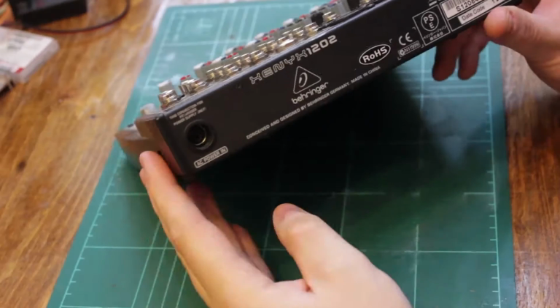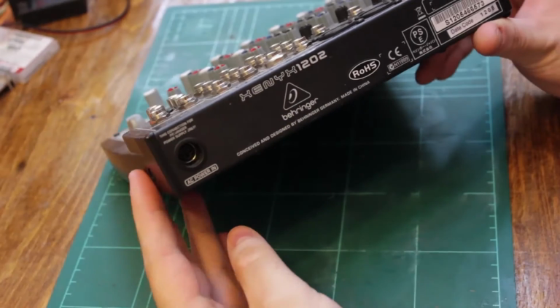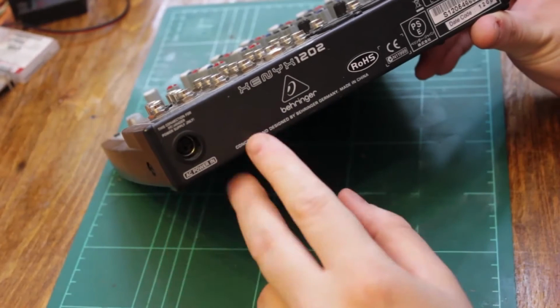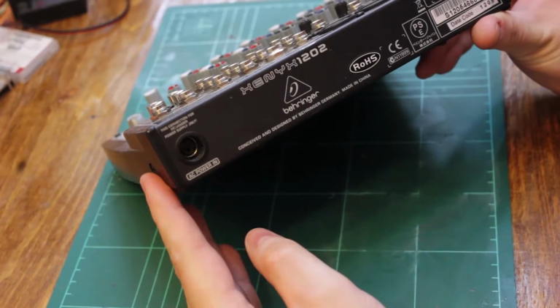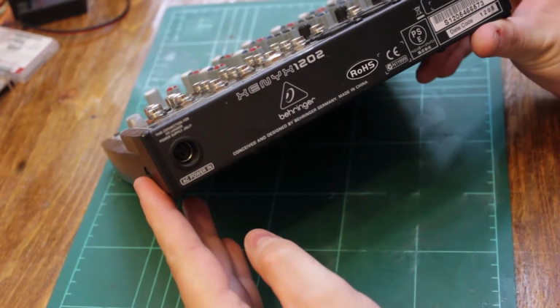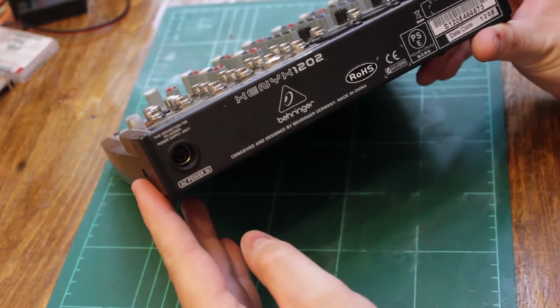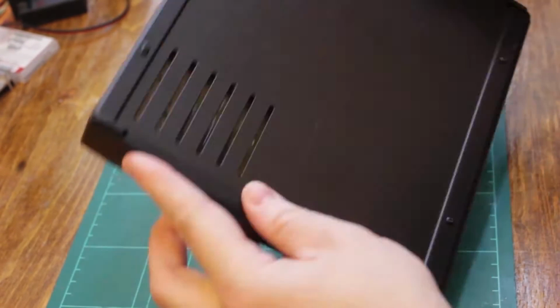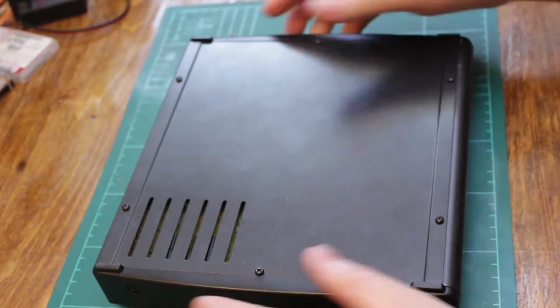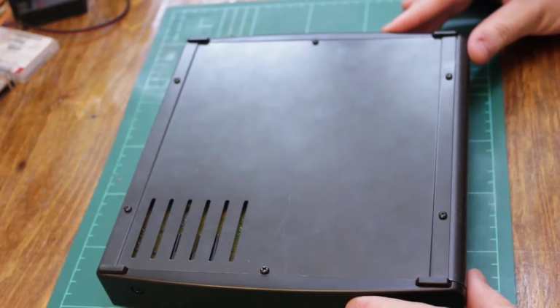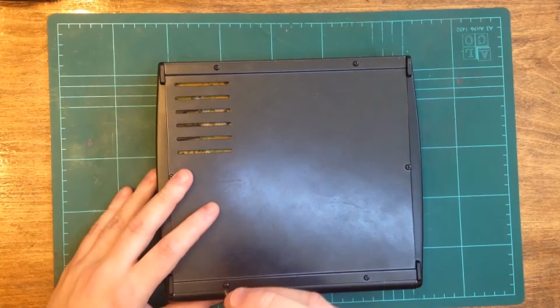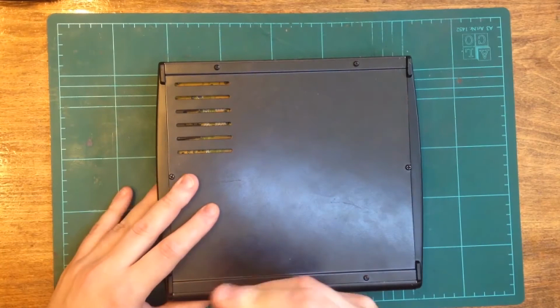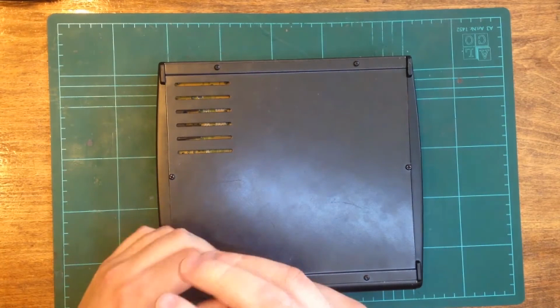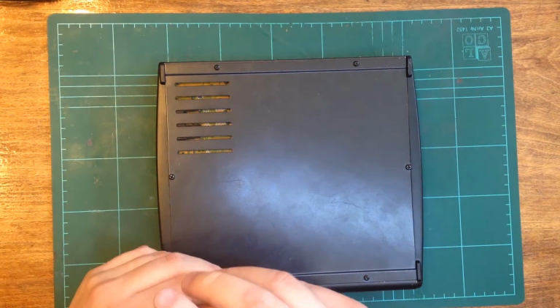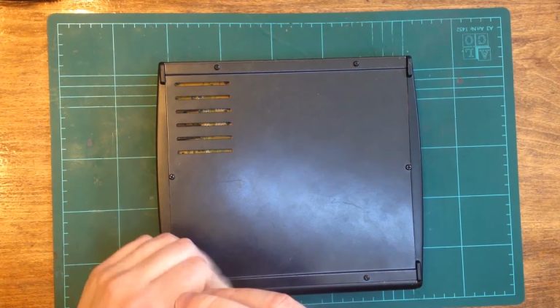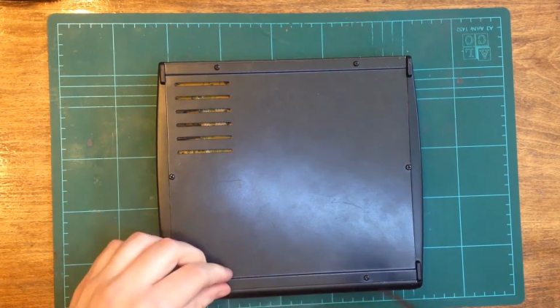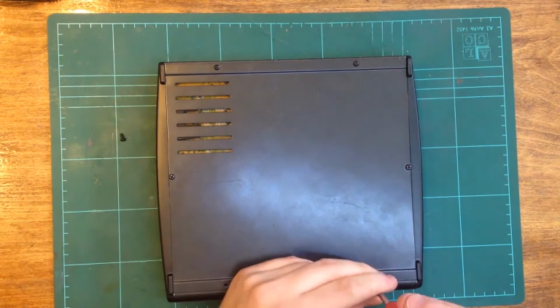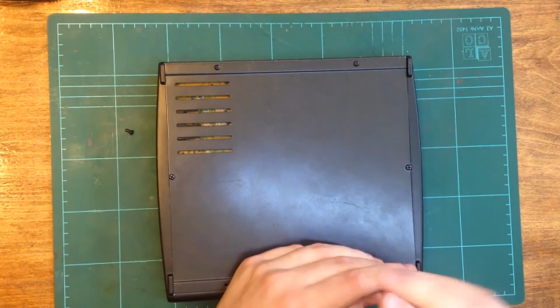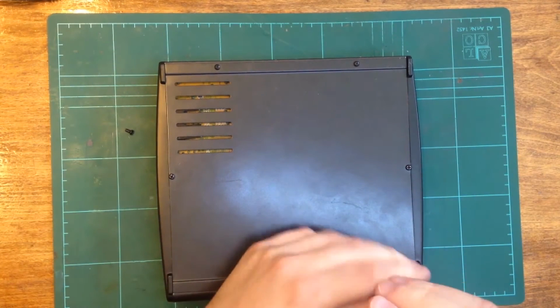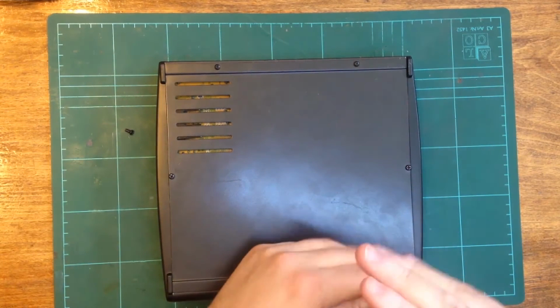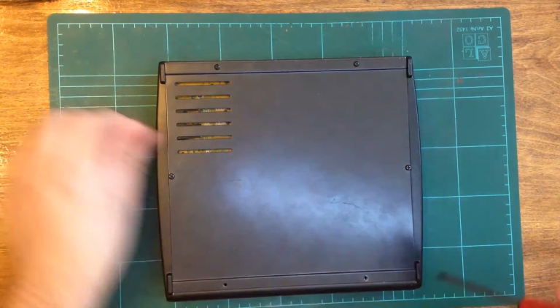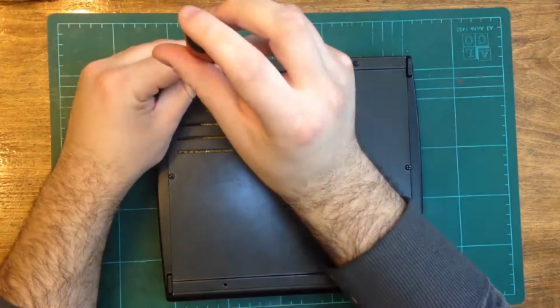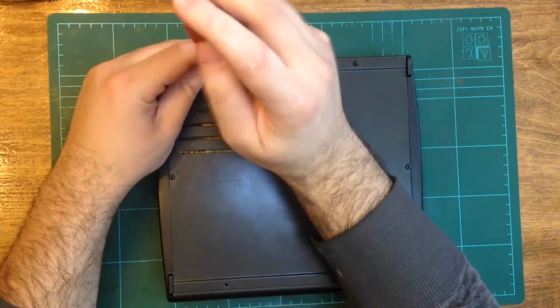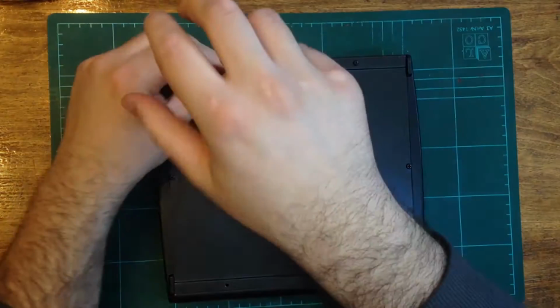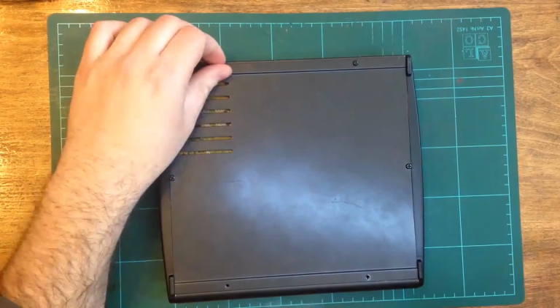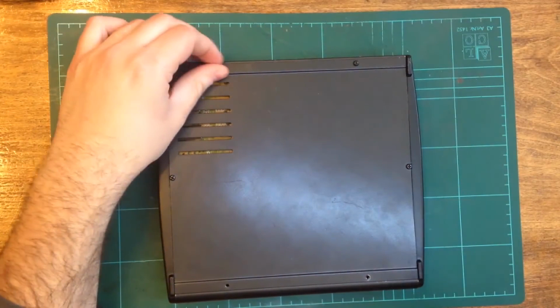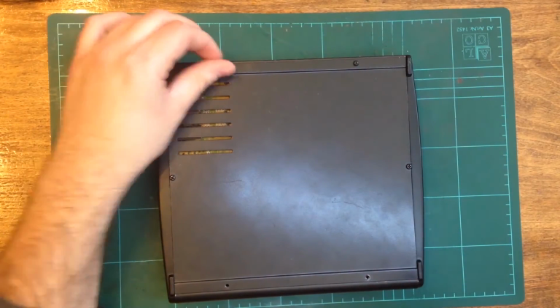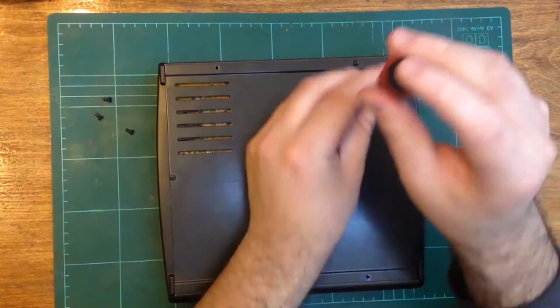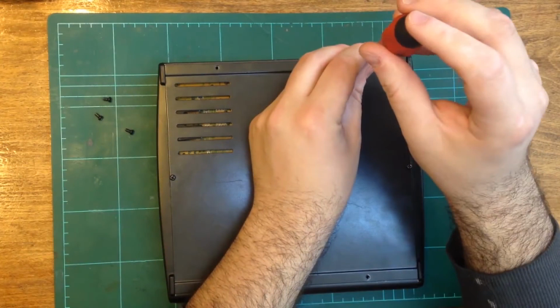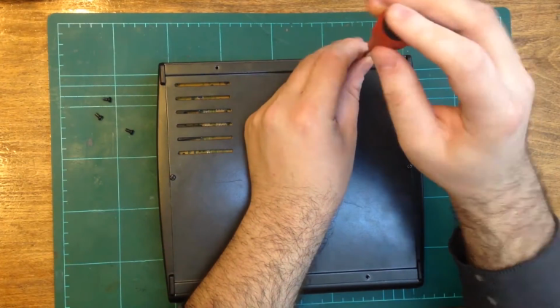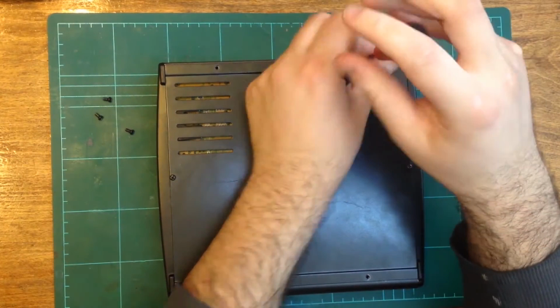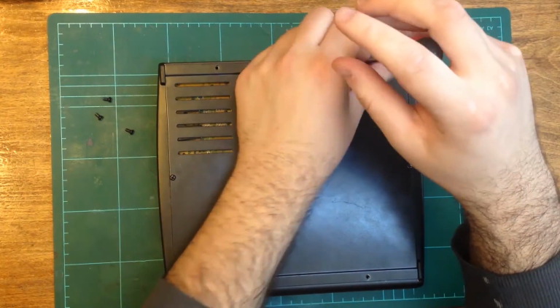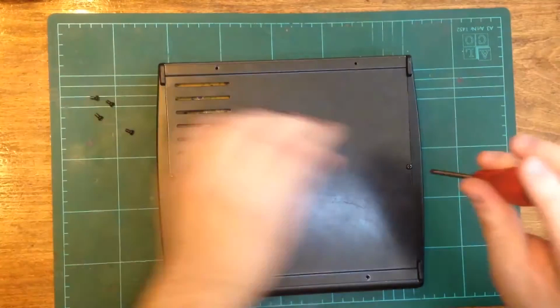My idea is to add a power switch as close as possible to the power jack. The first step is to disassemble the back of the unit and have a look at how the power is connected to the mixer.